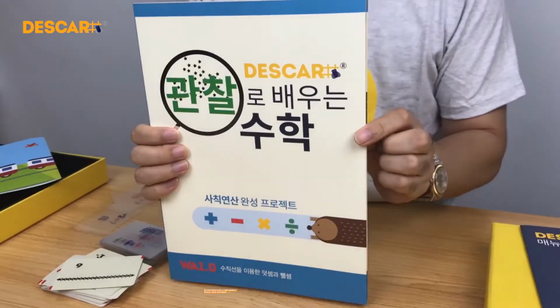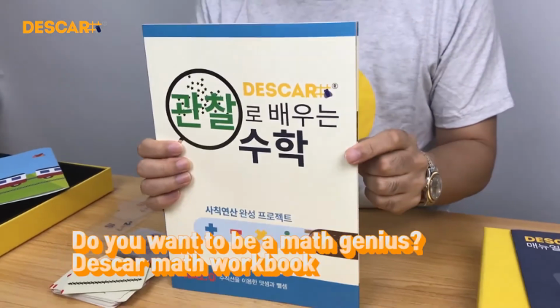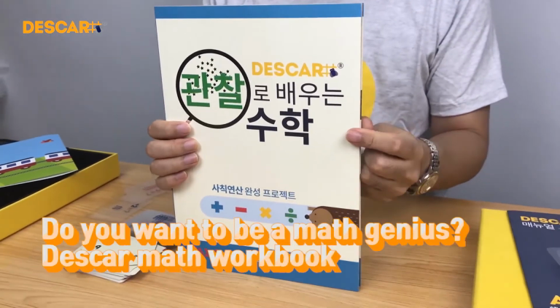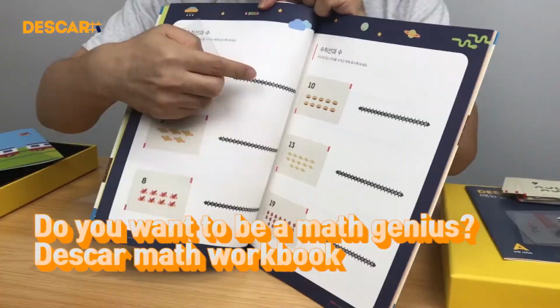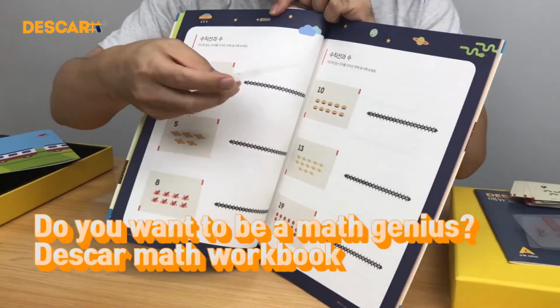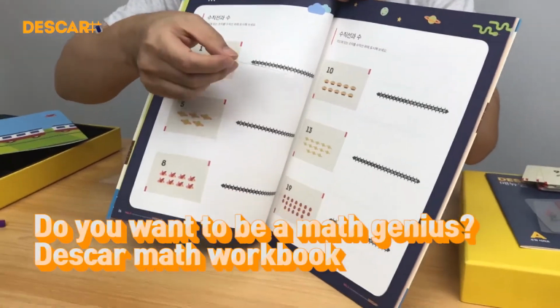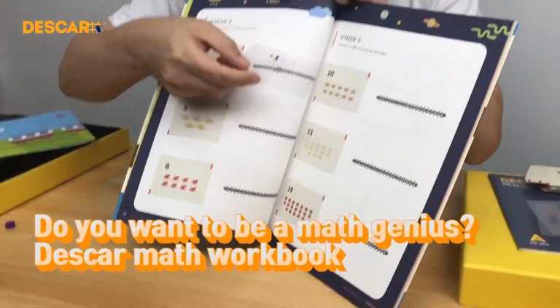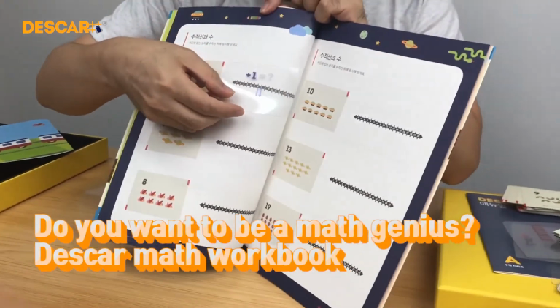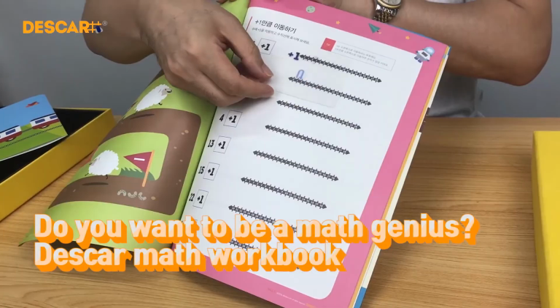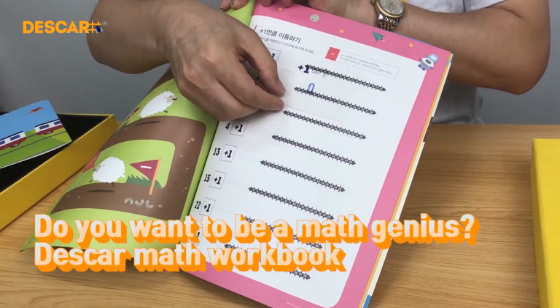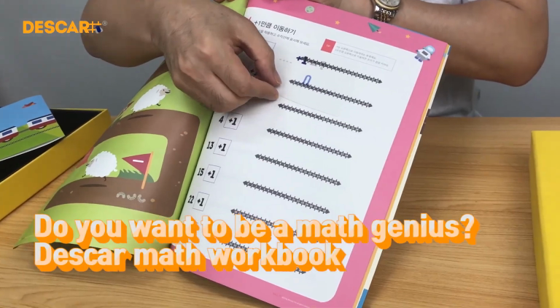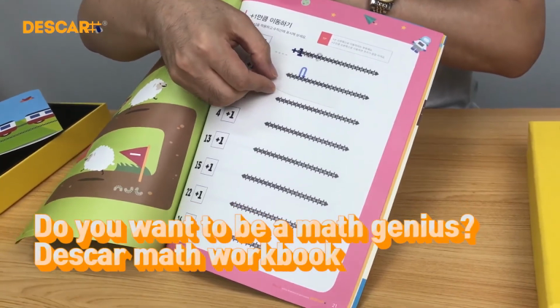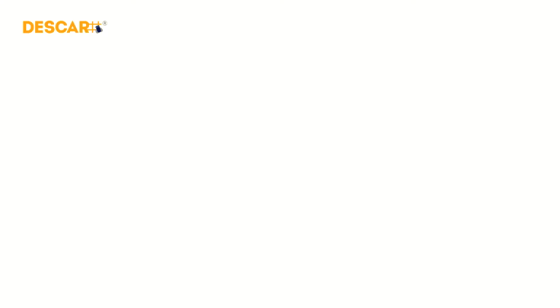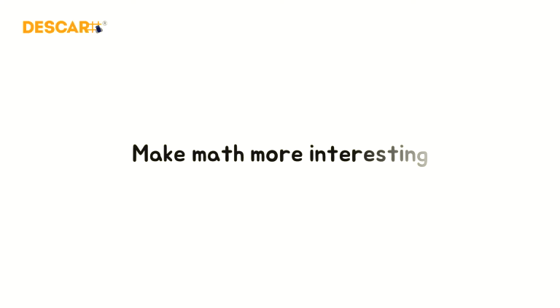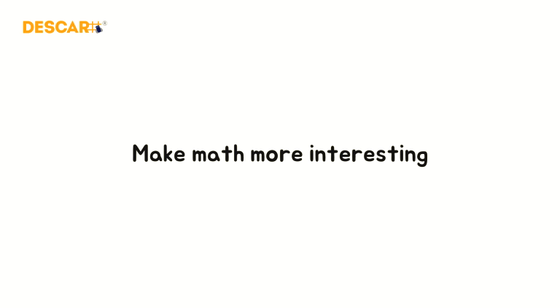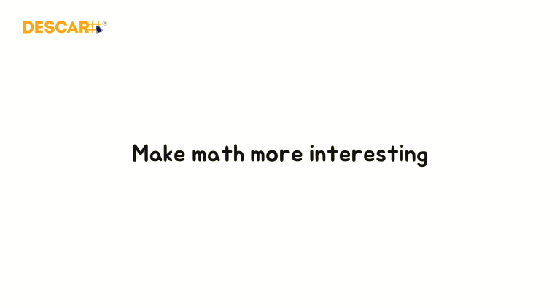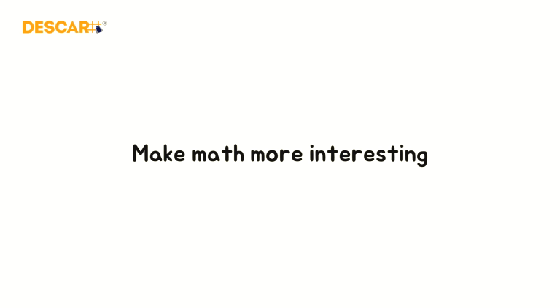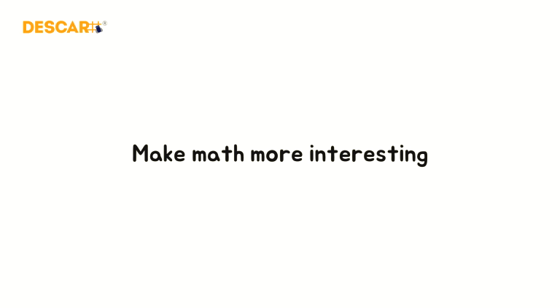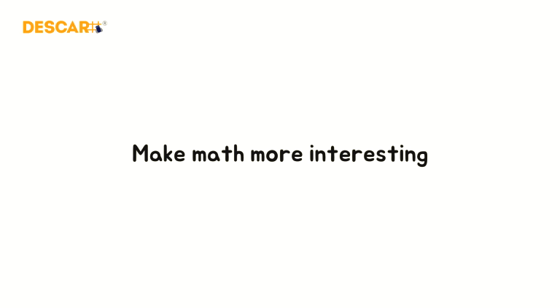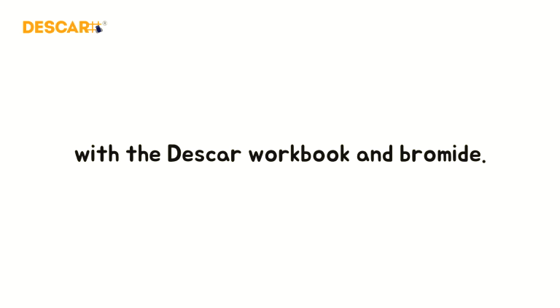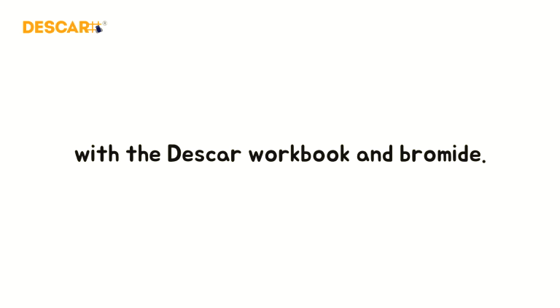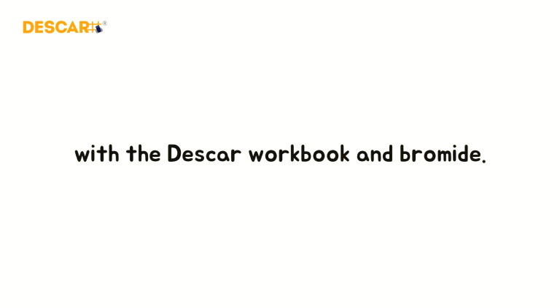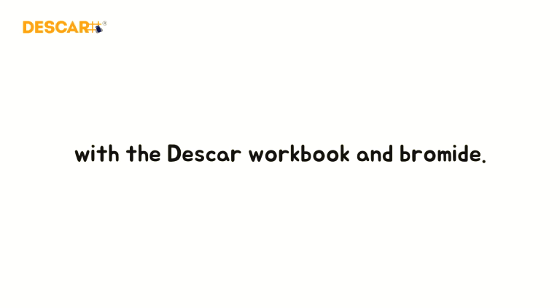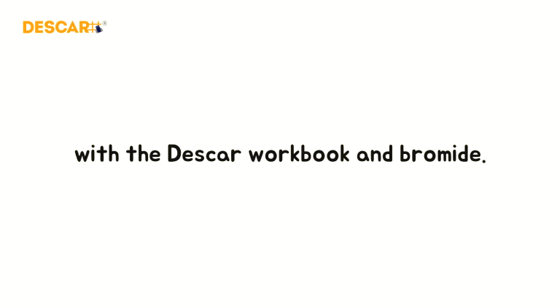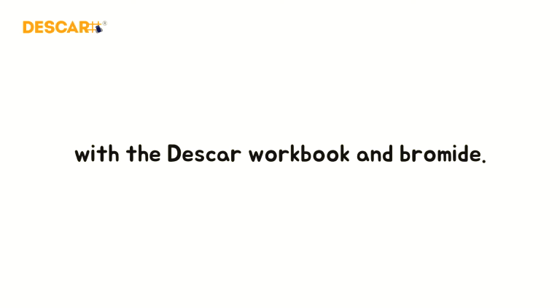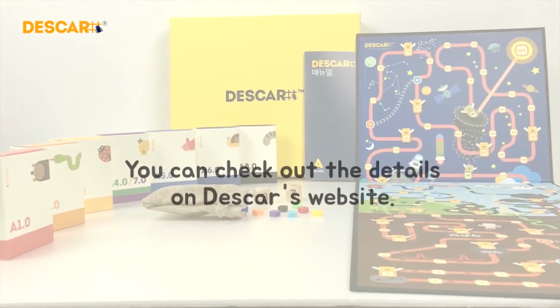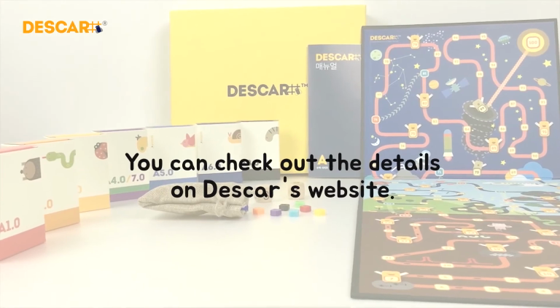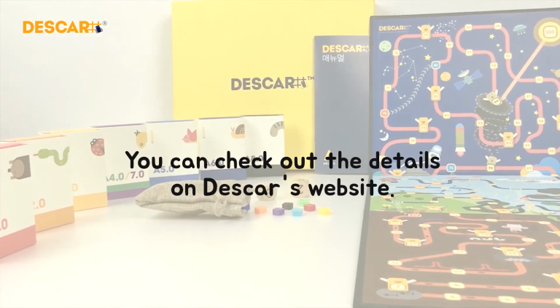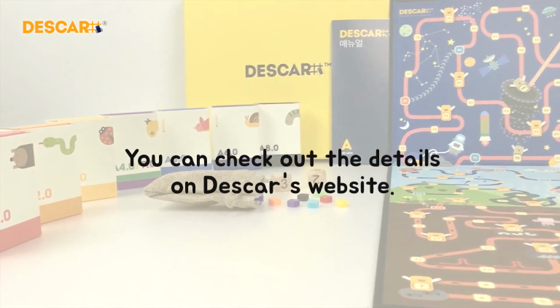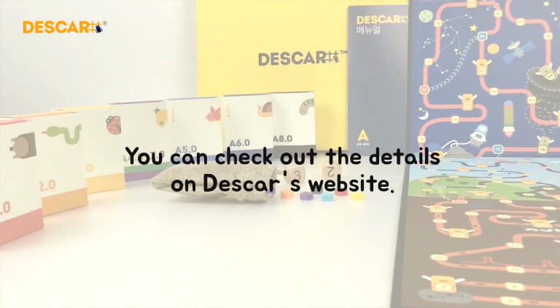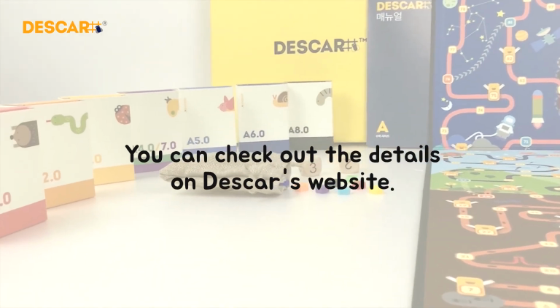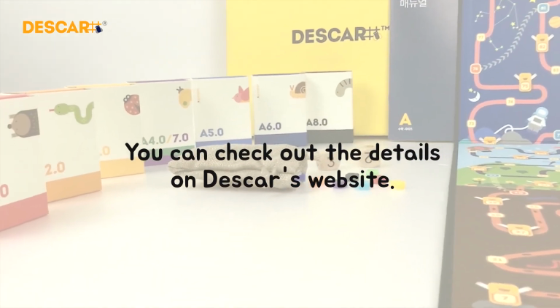Do you want to be a math genius? Deskar math workbook. Make math more interesting with the Deskar workbook and bromide. You can check out the details on Deskar's website.